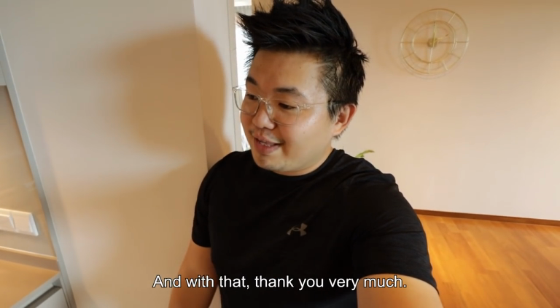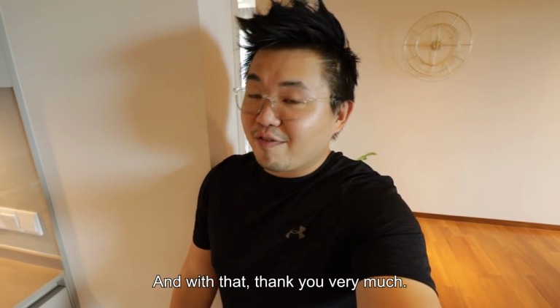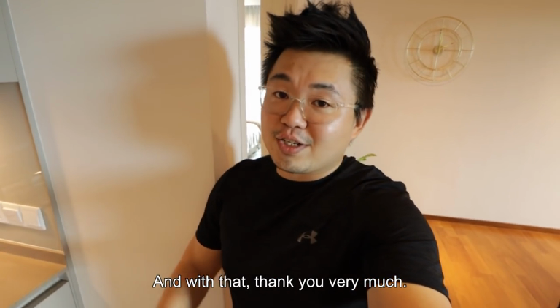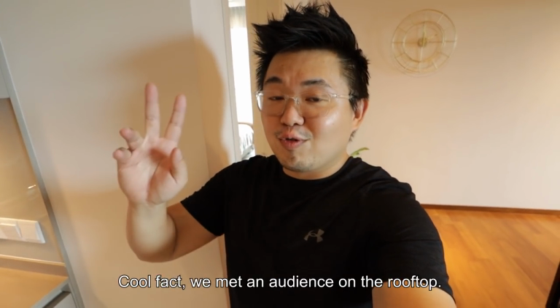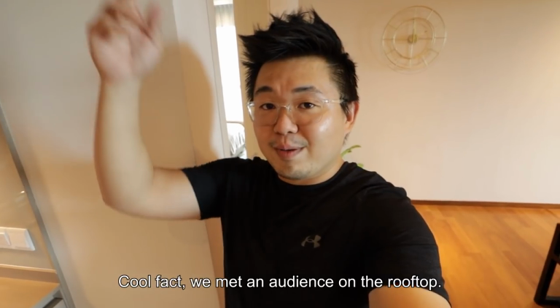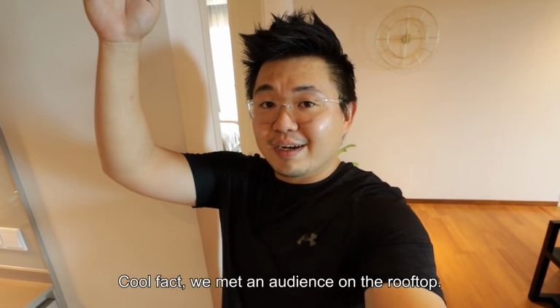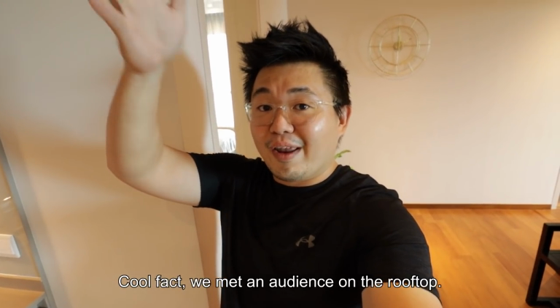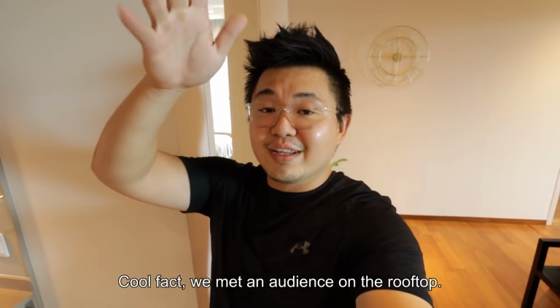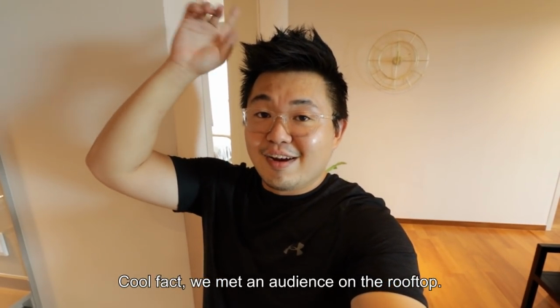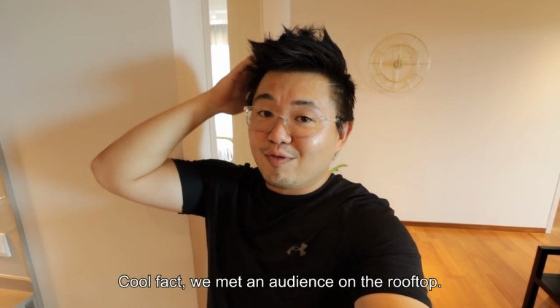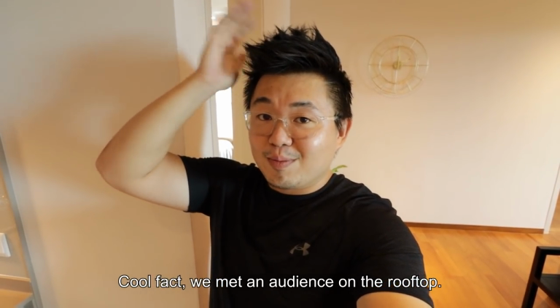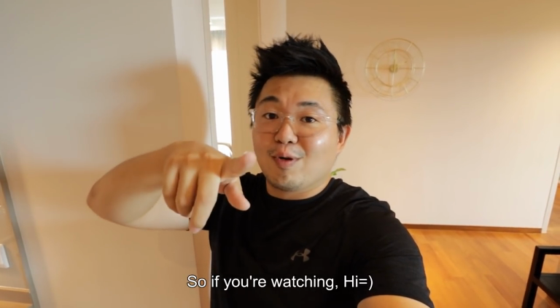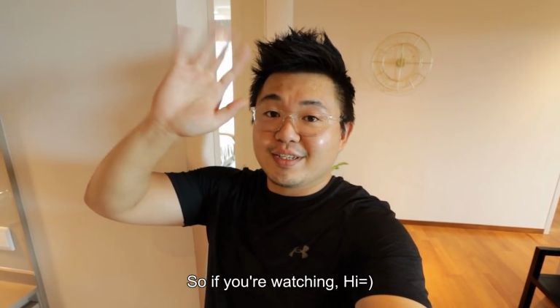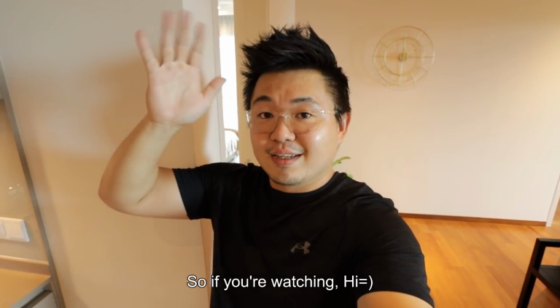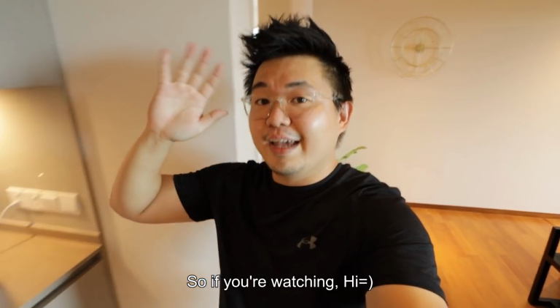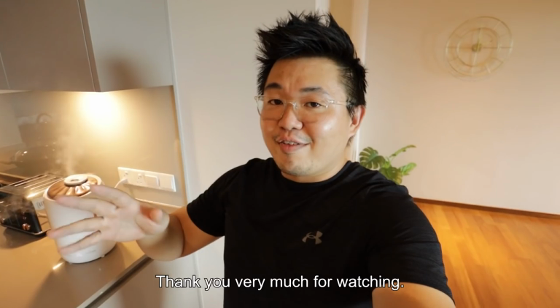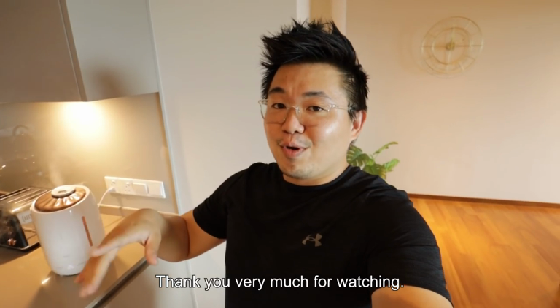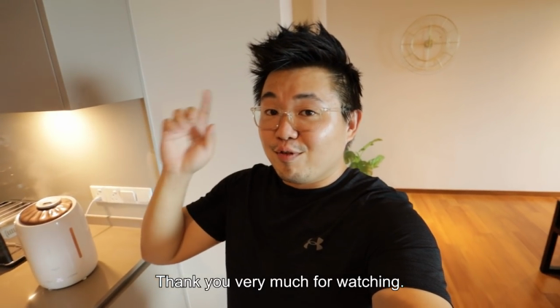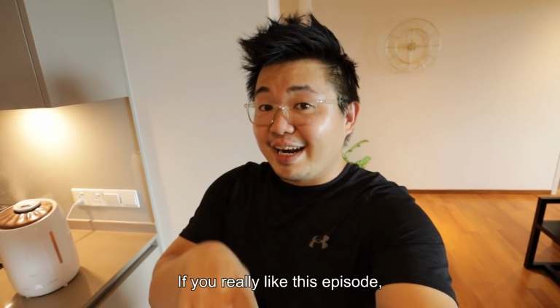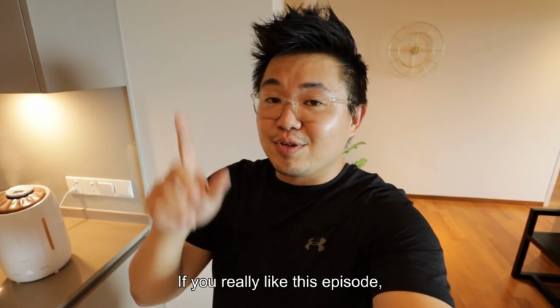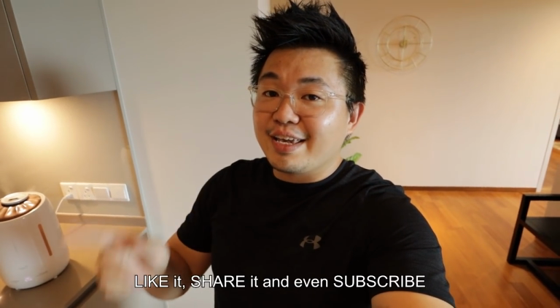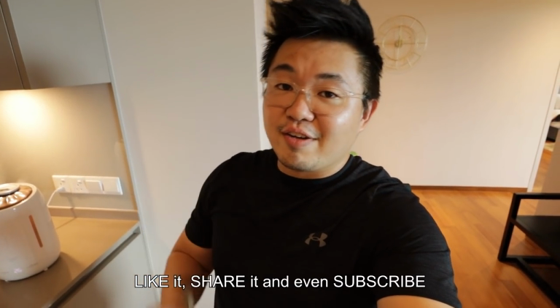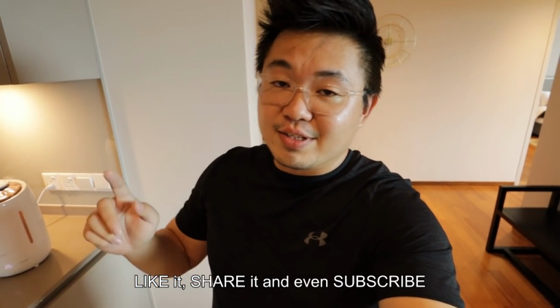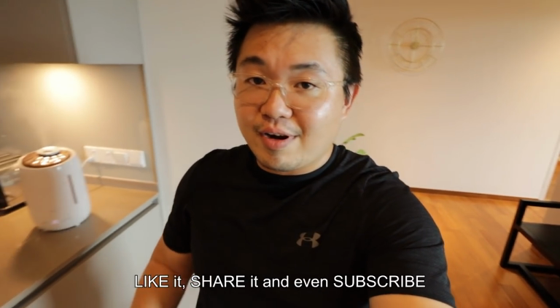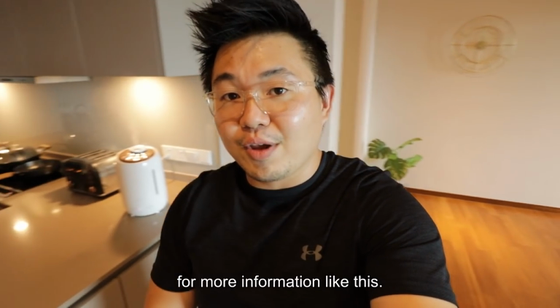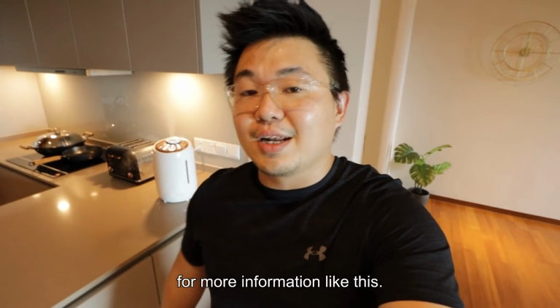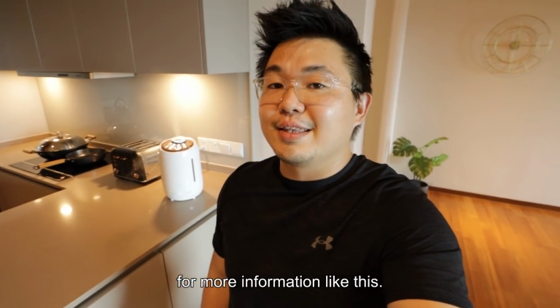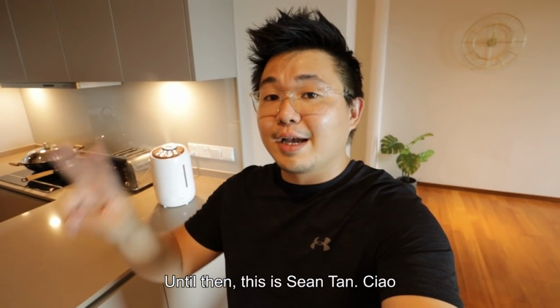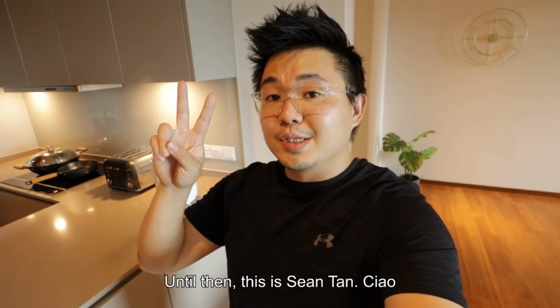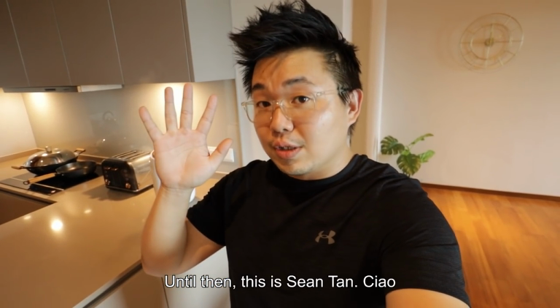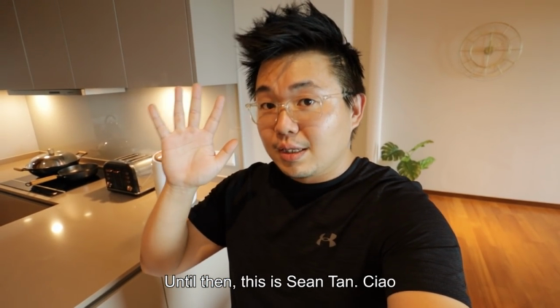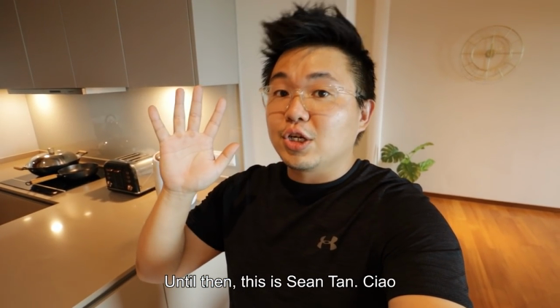Thank you very much. A cool fact: we met an audience member right on the rooftop, so if you're watching — hi! Thank you very much for watching. If you really like this episode, like it, share it, and even subscribe for more information like this. Until next time!